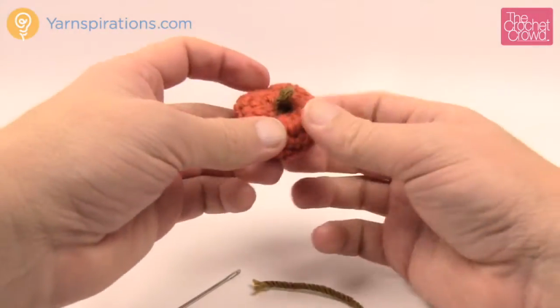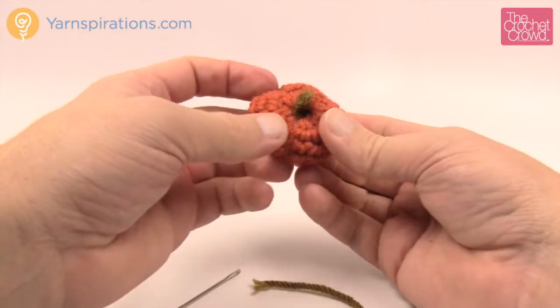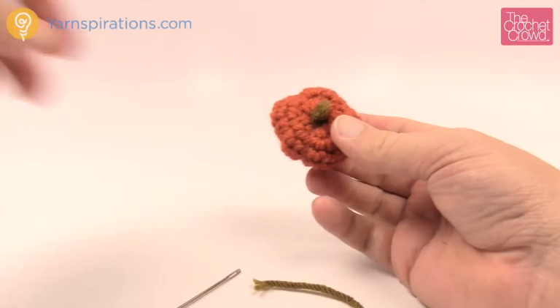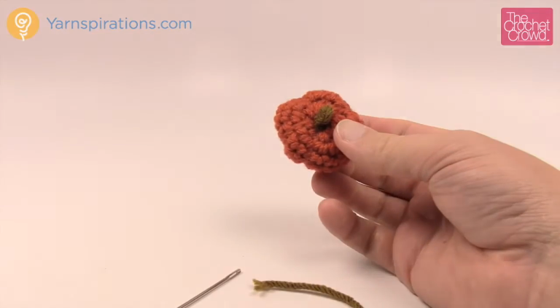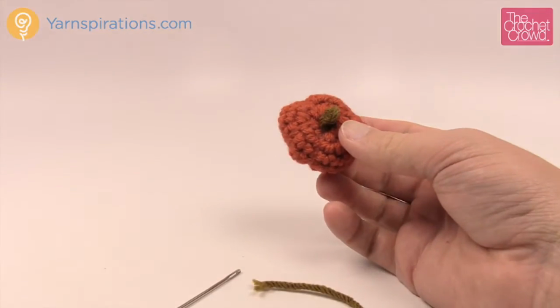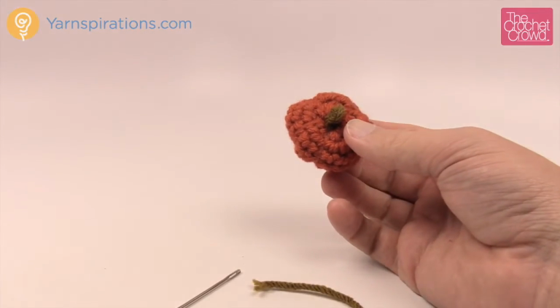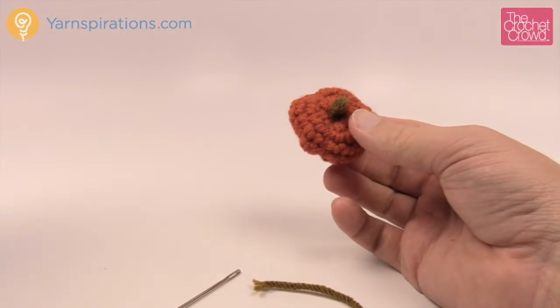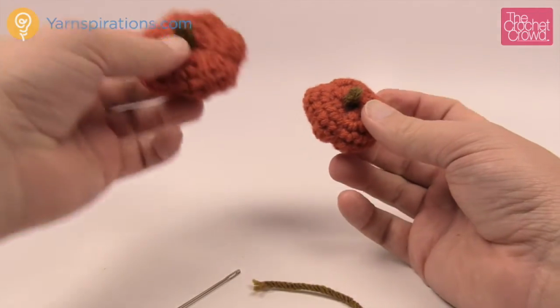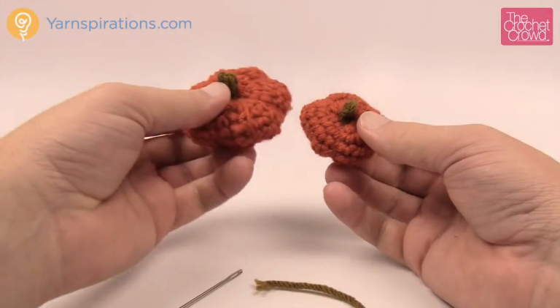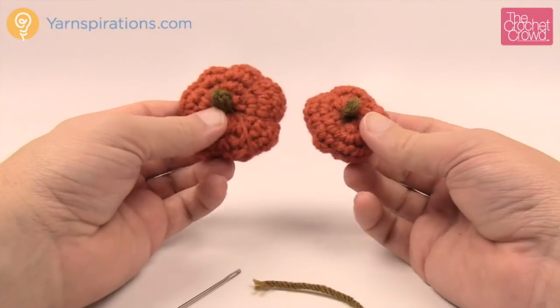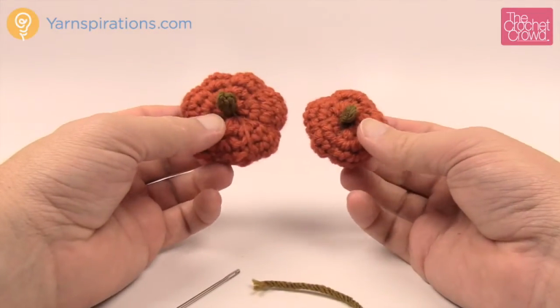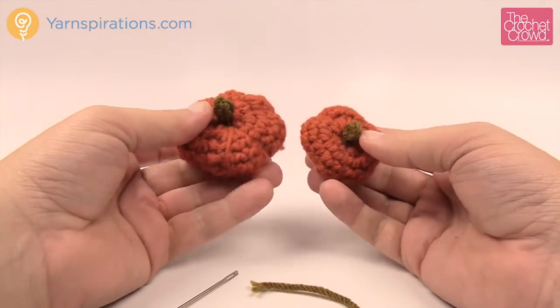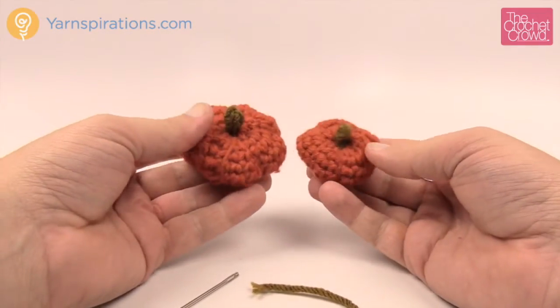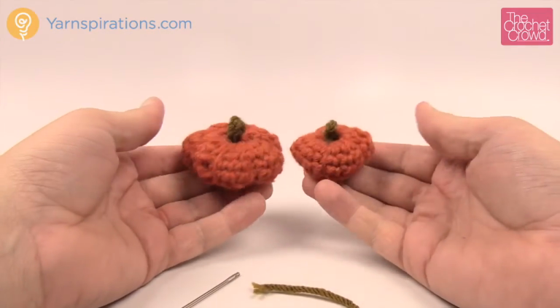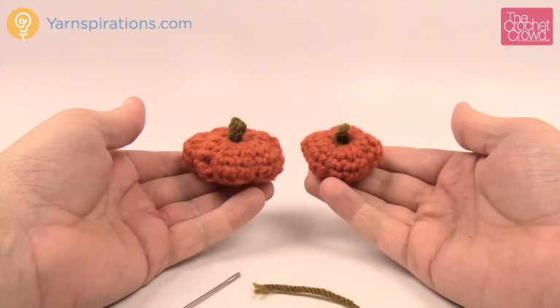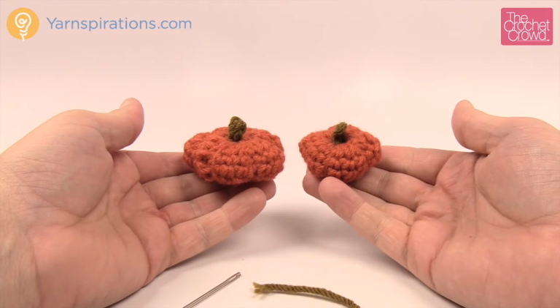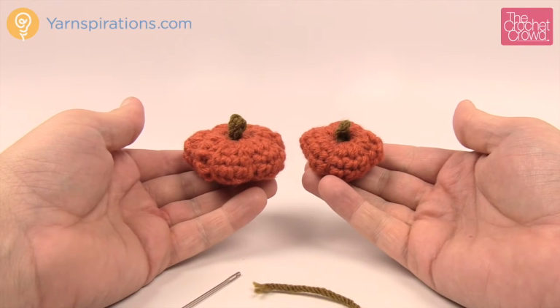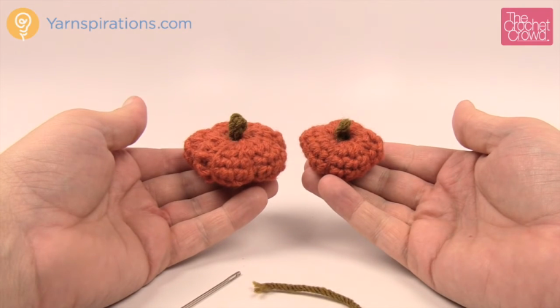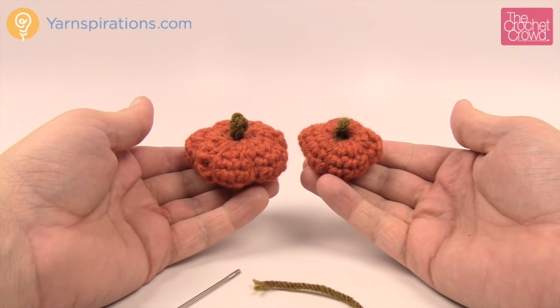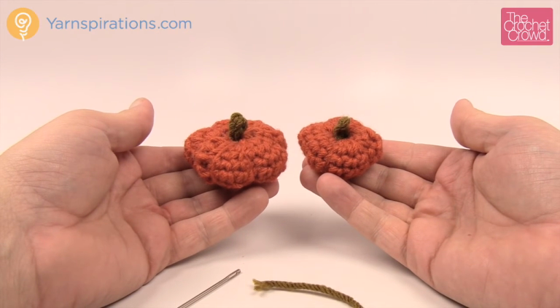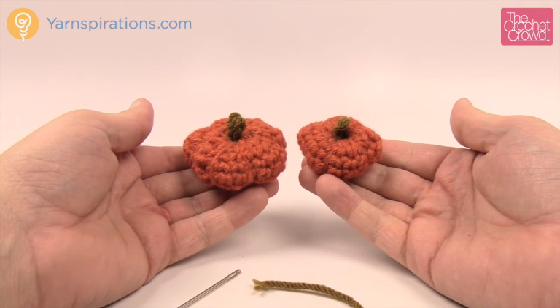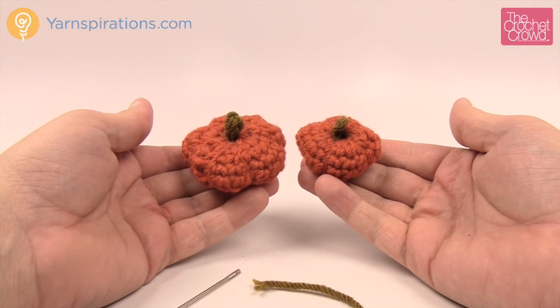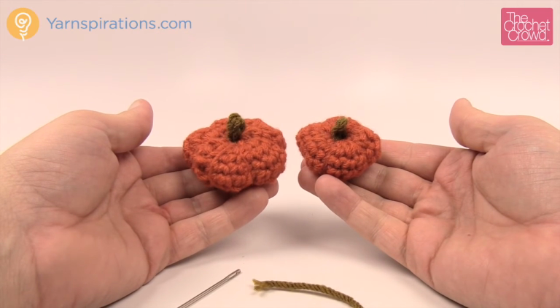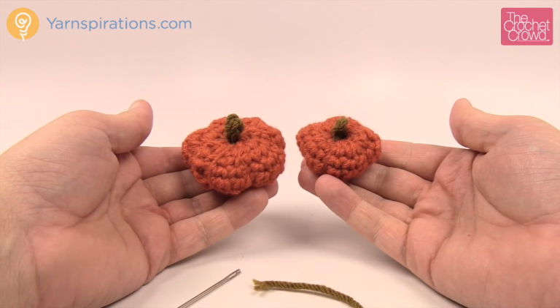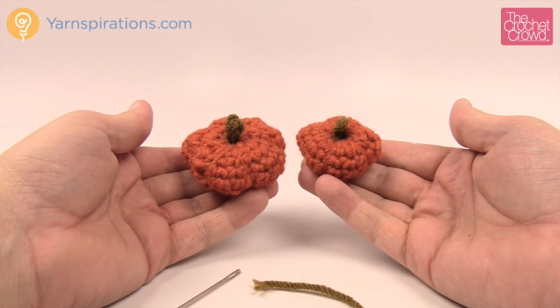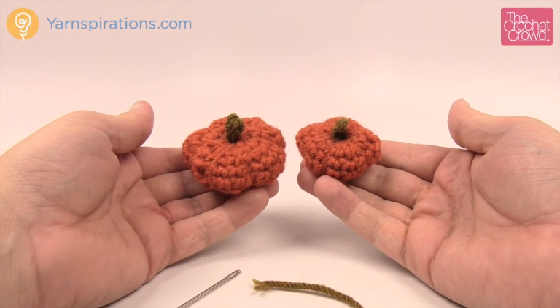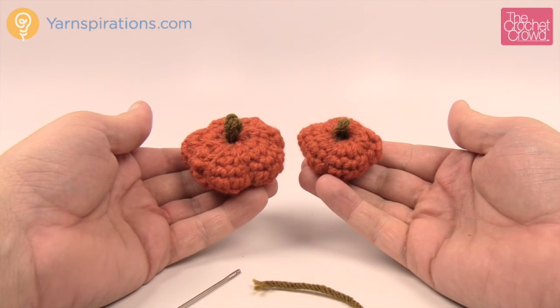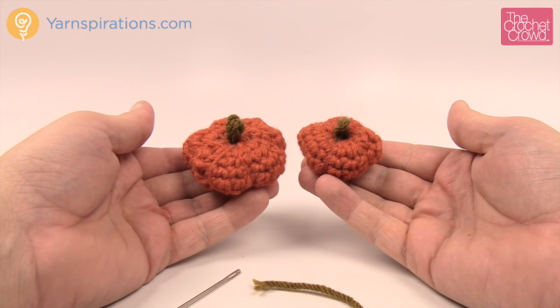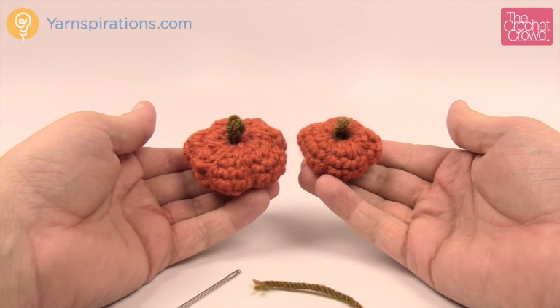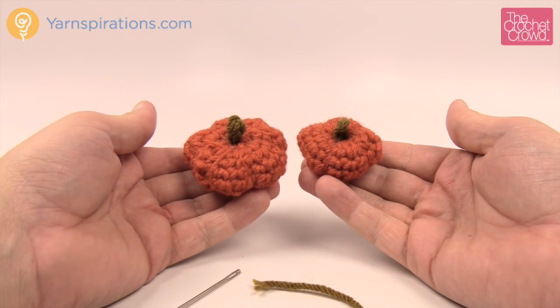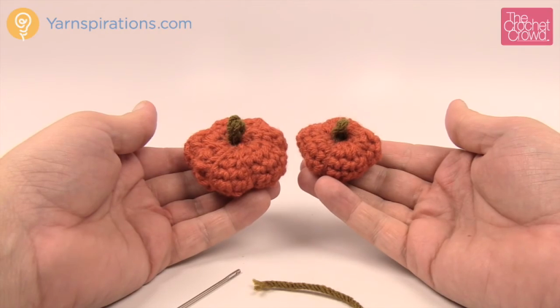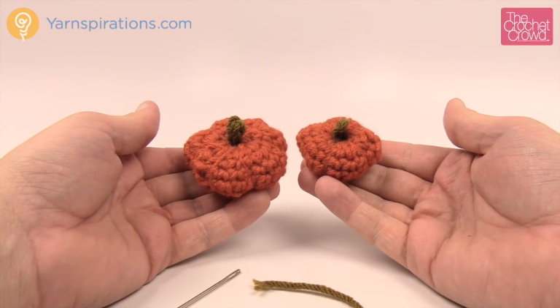And that's how you make the smaller miniature pumpkin — even smaller than the original miniature size. Until next time, I'm Mikey on behalf of Yarnspirations and TheCrochetCrowd.com. We'll see ya — bye bye now.